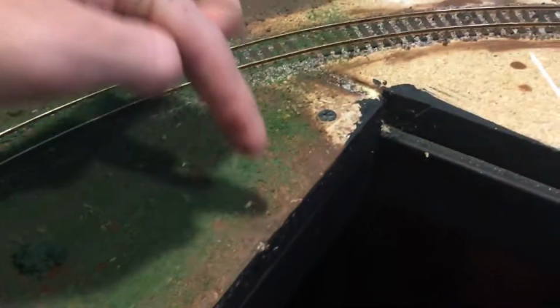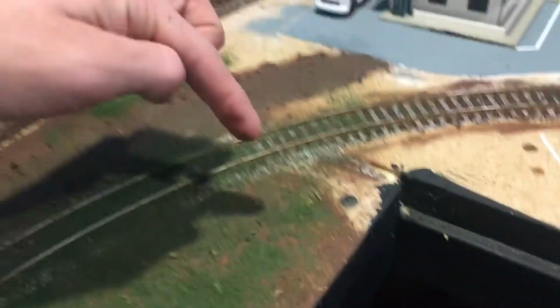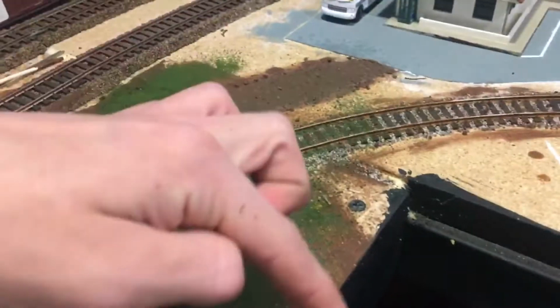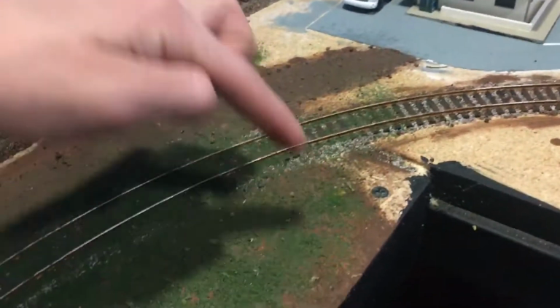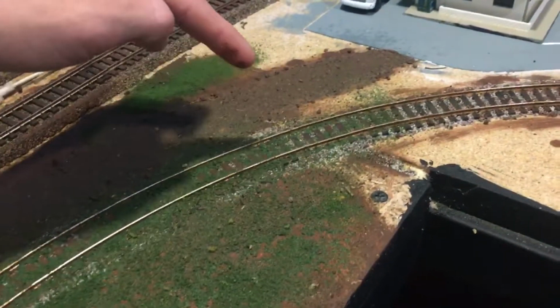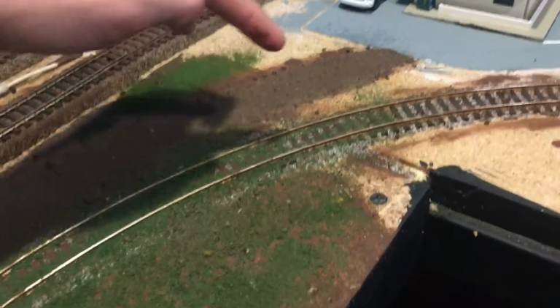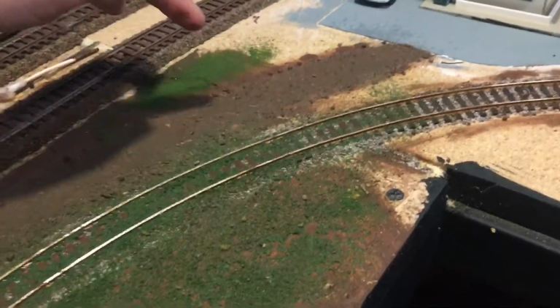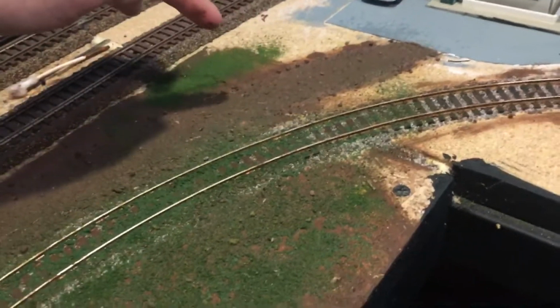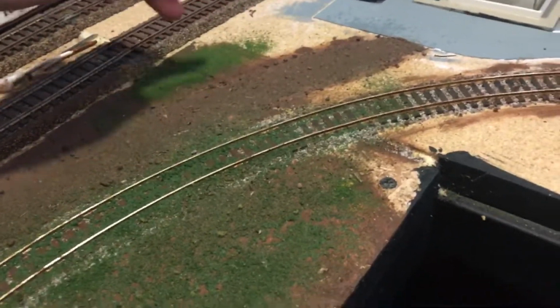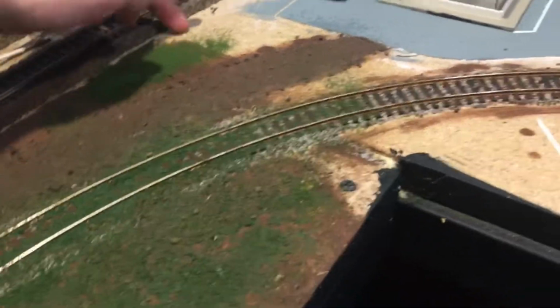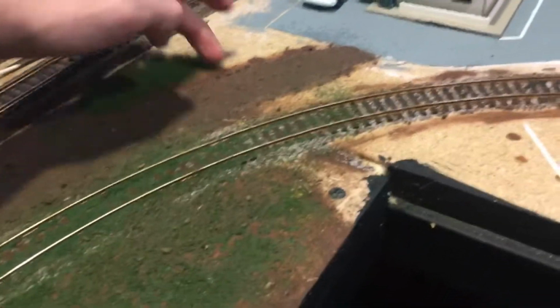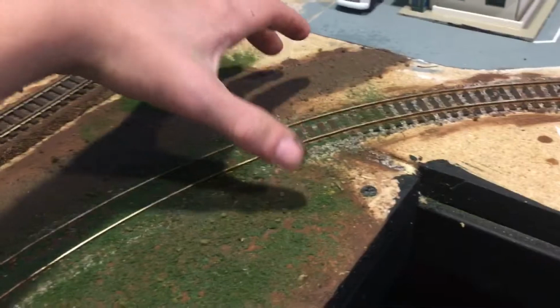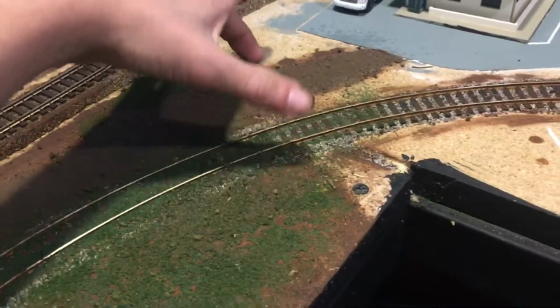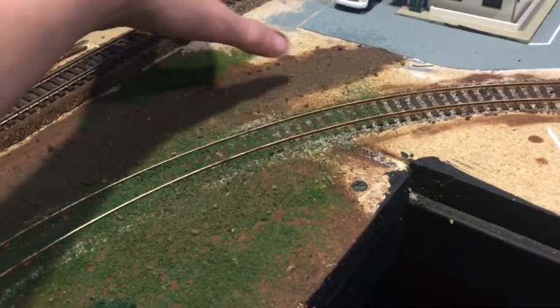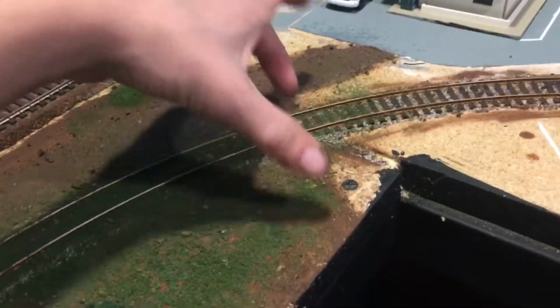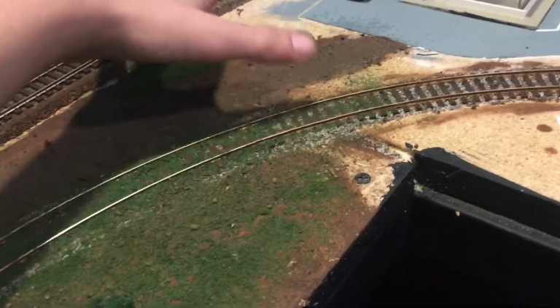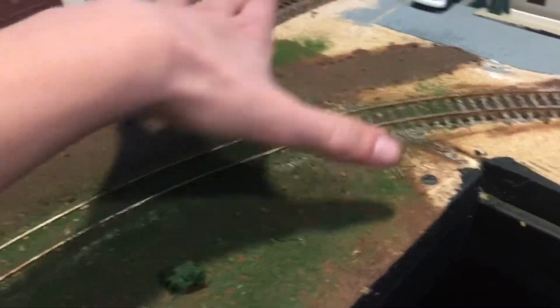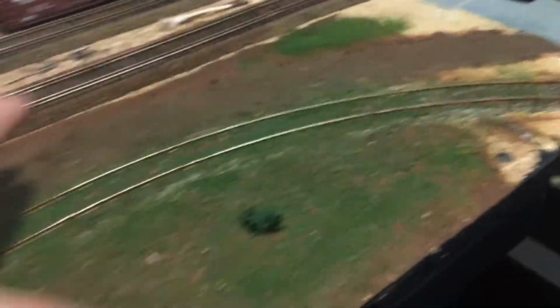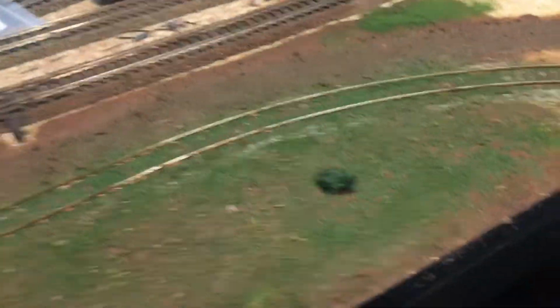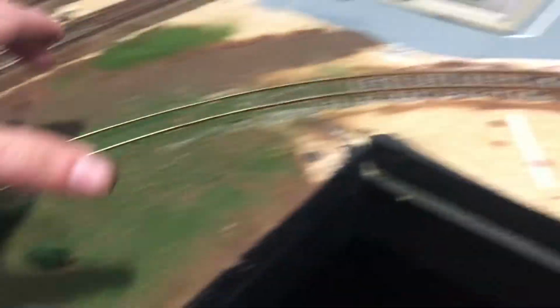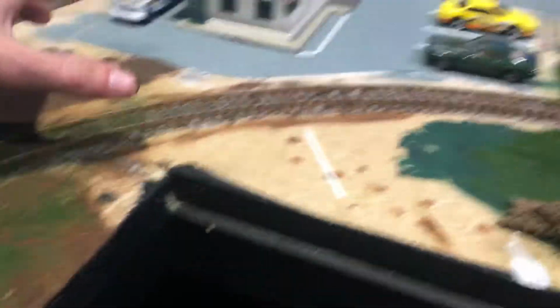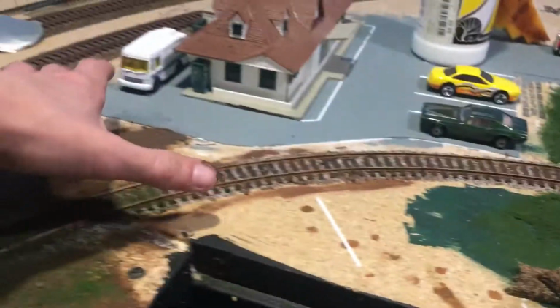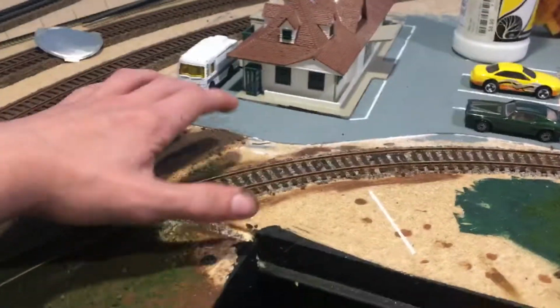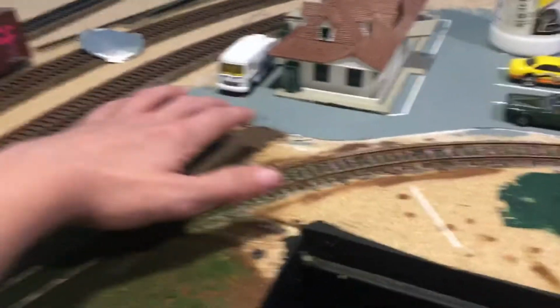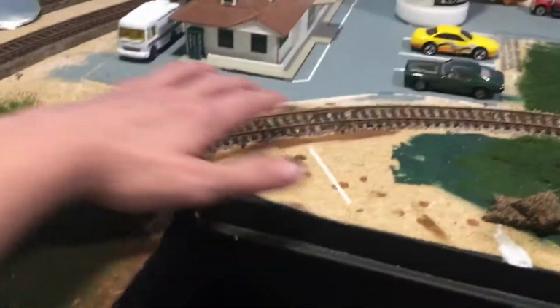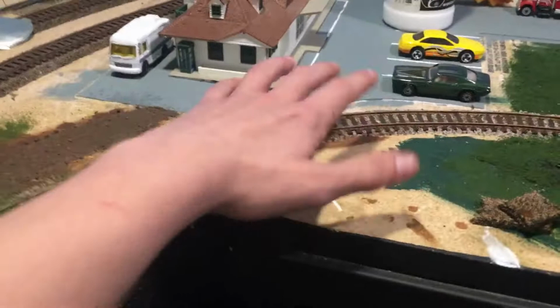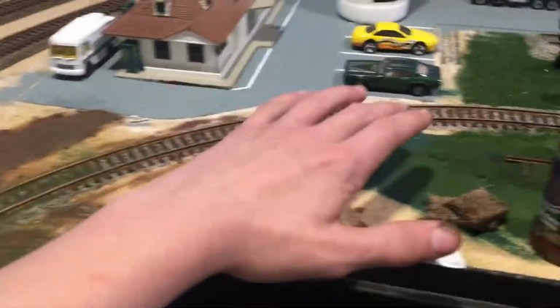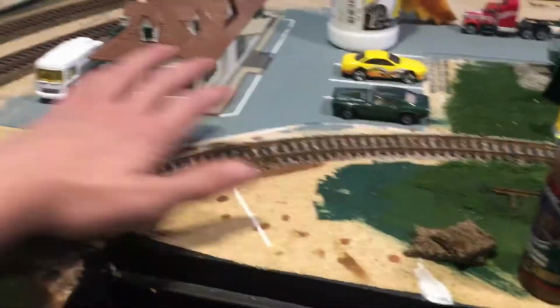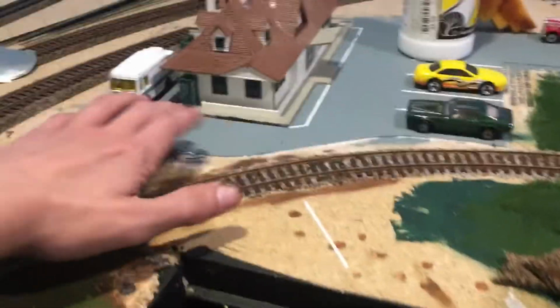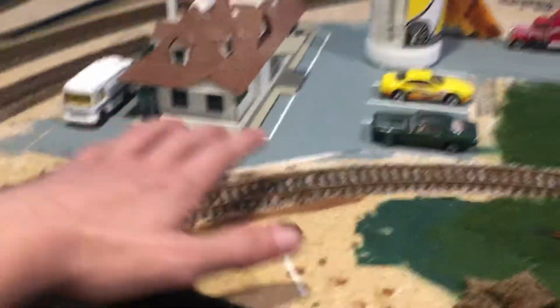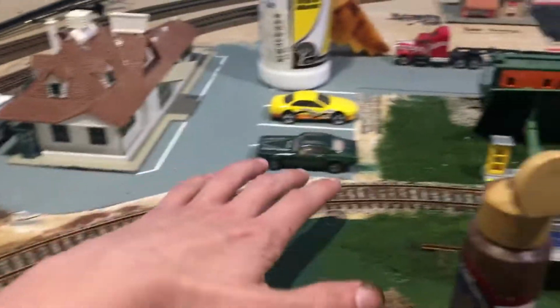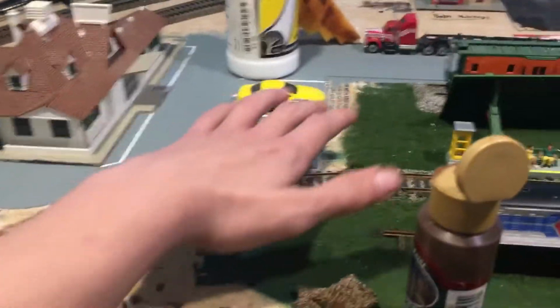I plan on having a fence go this way and then cut off, so it'll be all overgrown right here. Then we're going to do some more ground cover over here to make it look a little nice and groomed up.